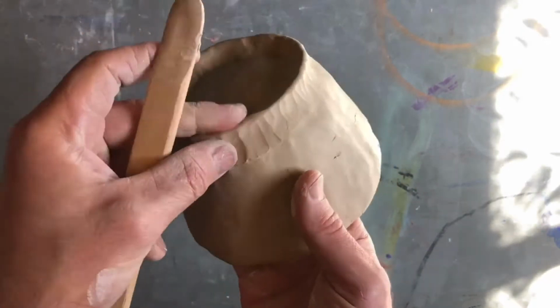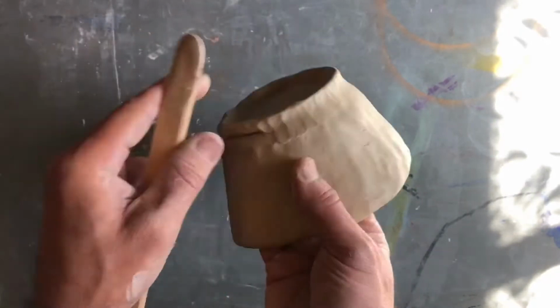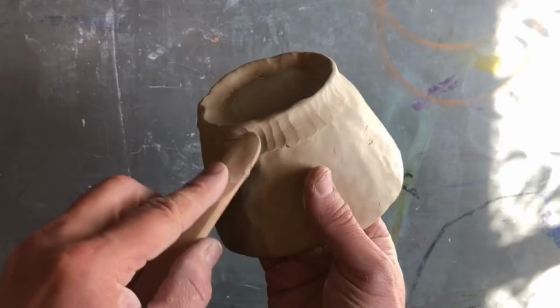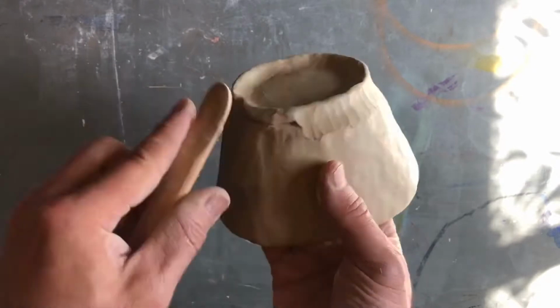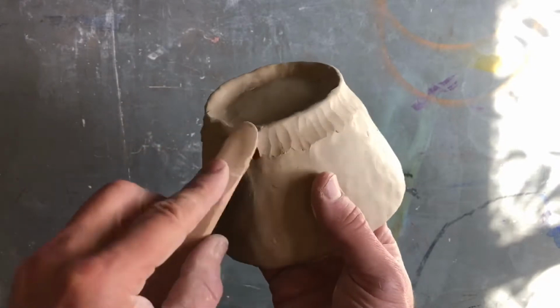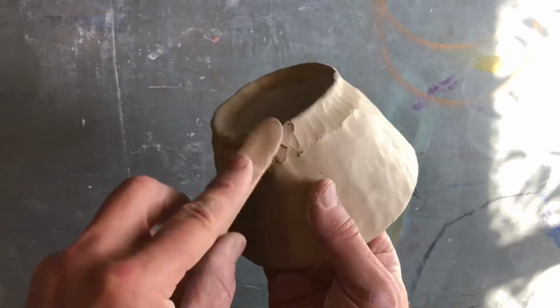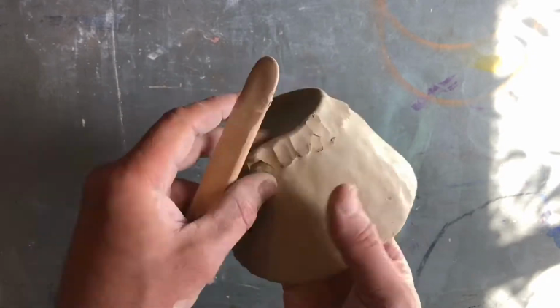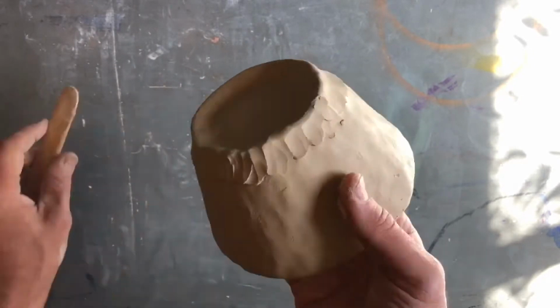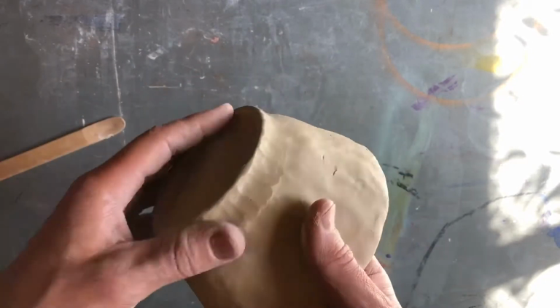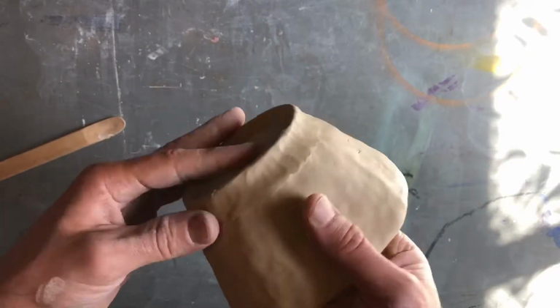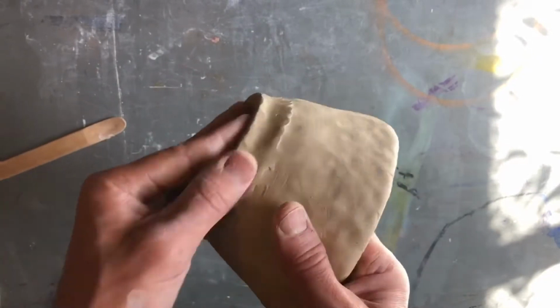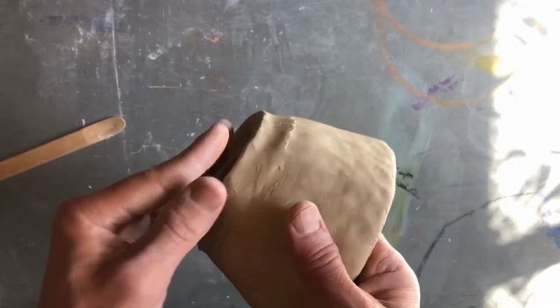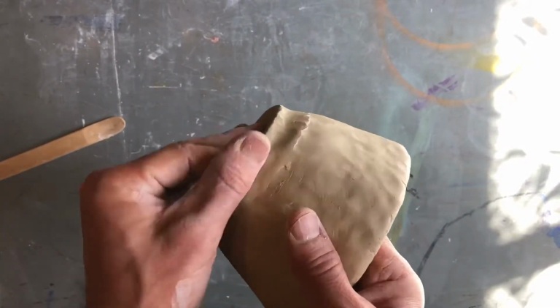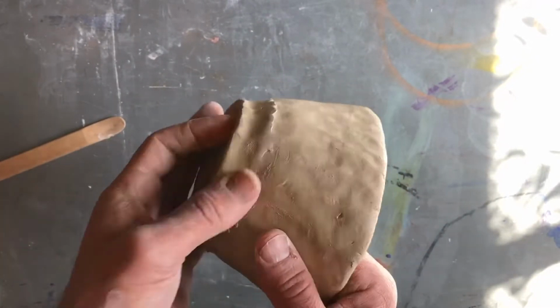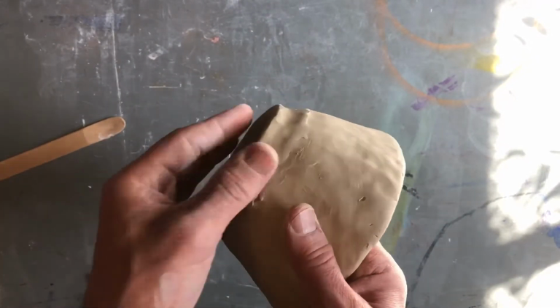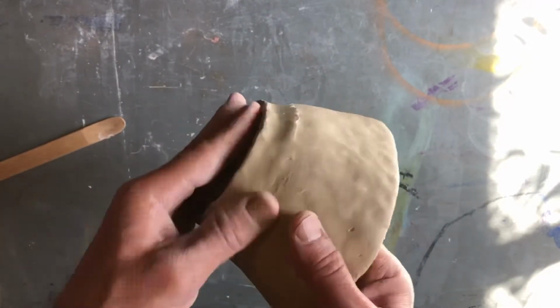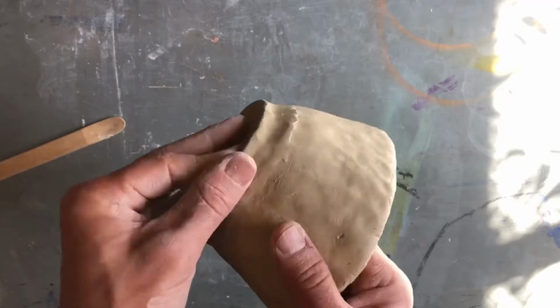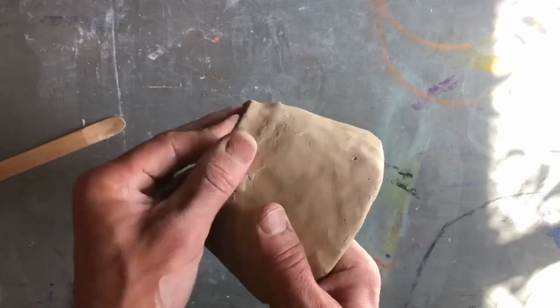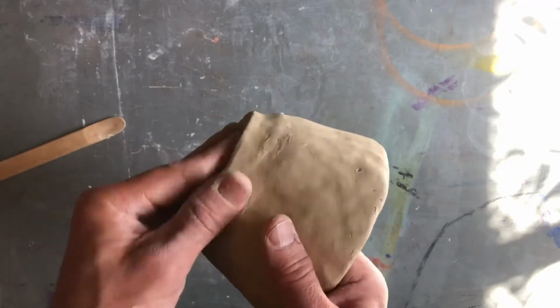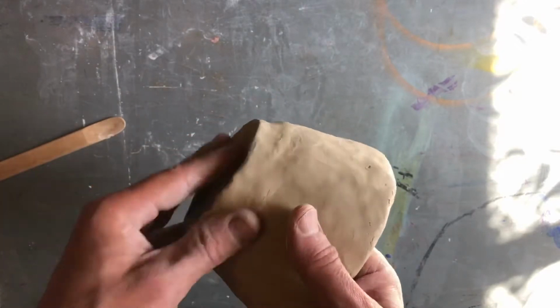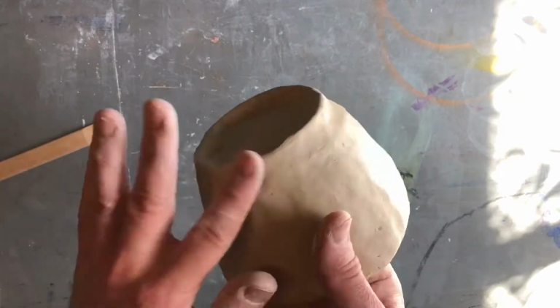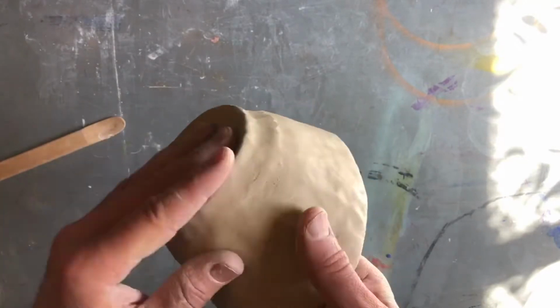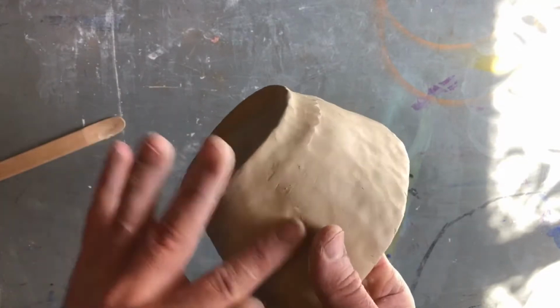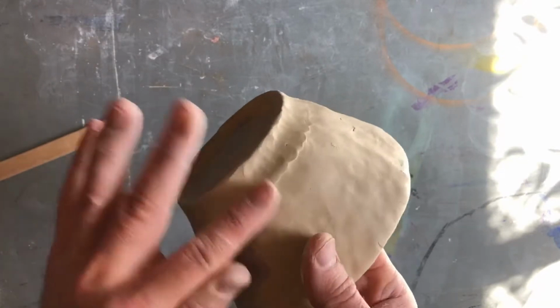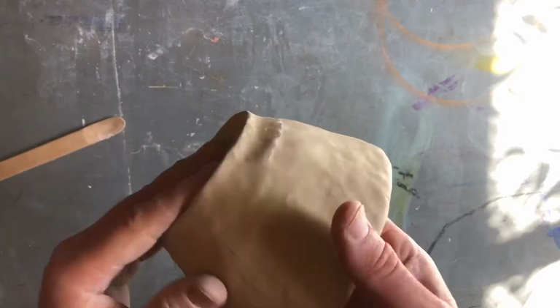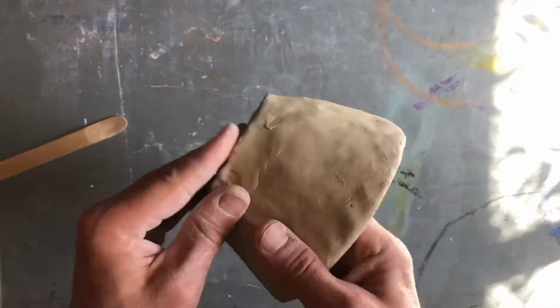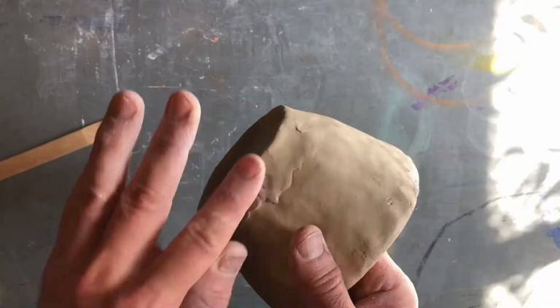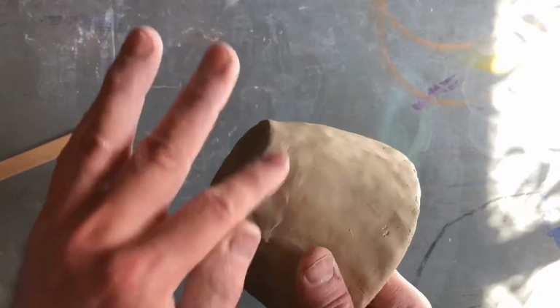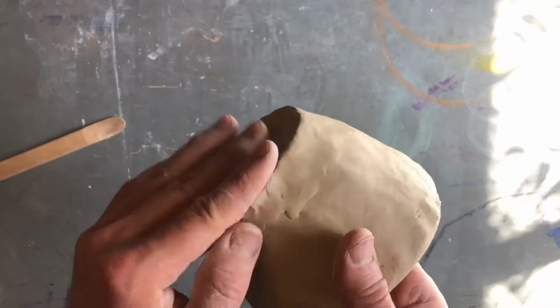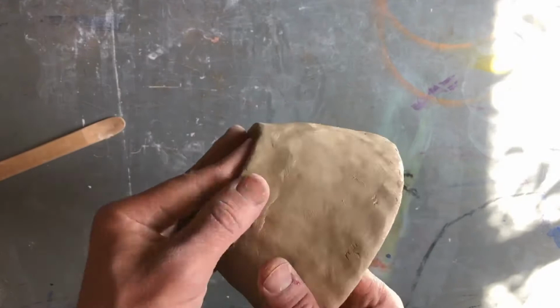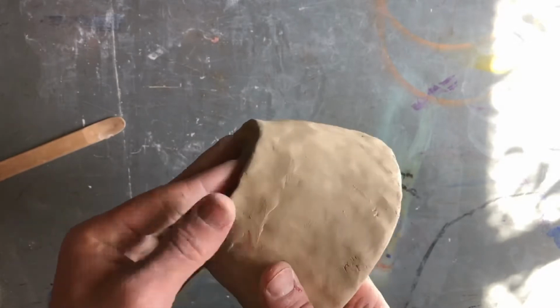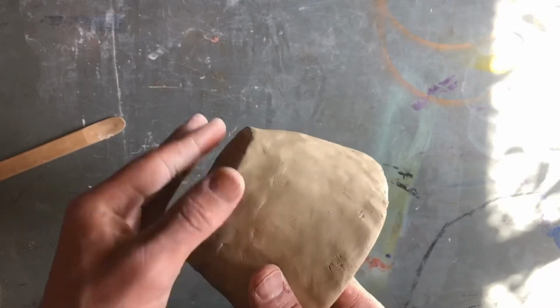It is important to note that all memory of the two clay bodies being separate needs to be erased. And once again, while your clay is still wet, your fingers are usually the best tools.